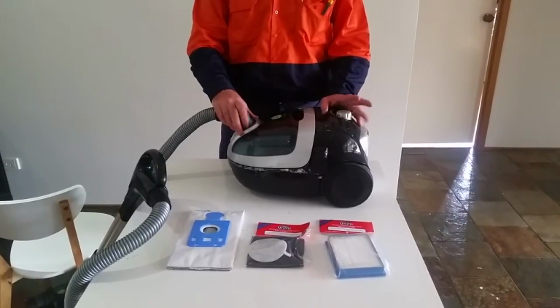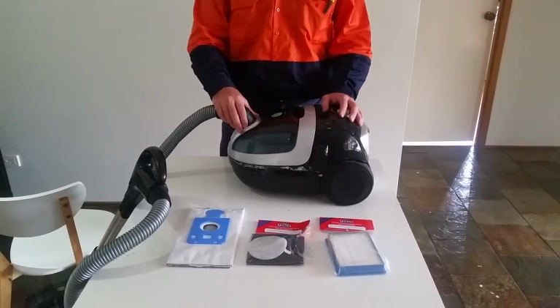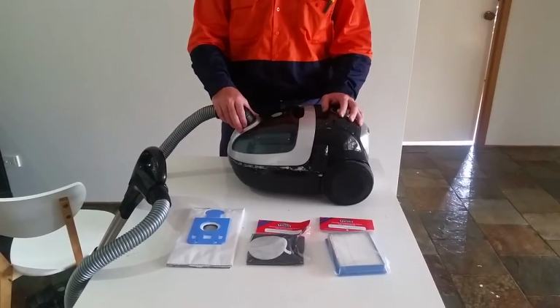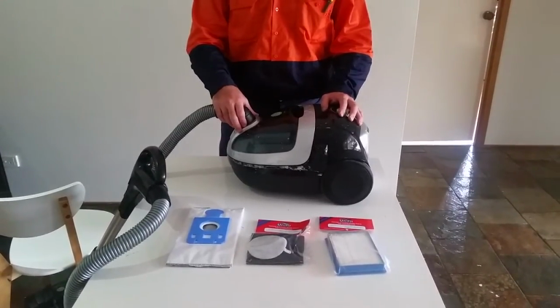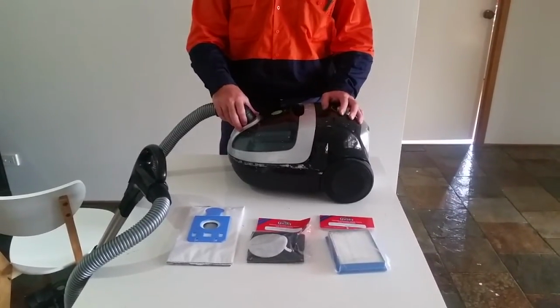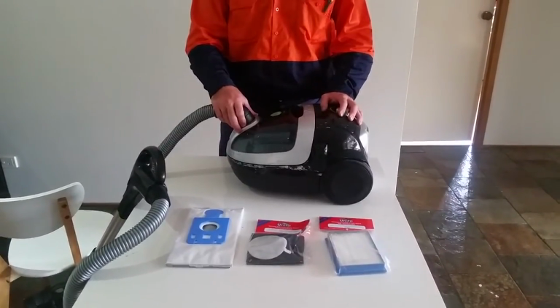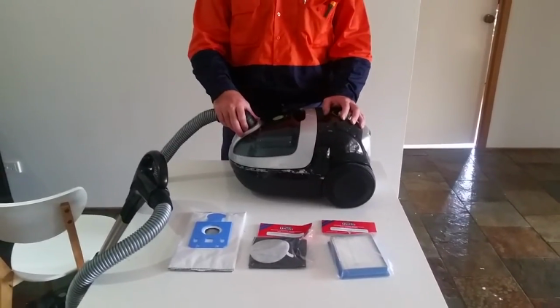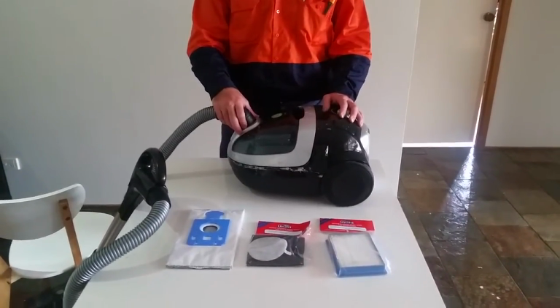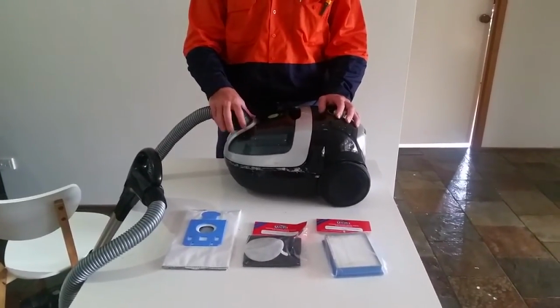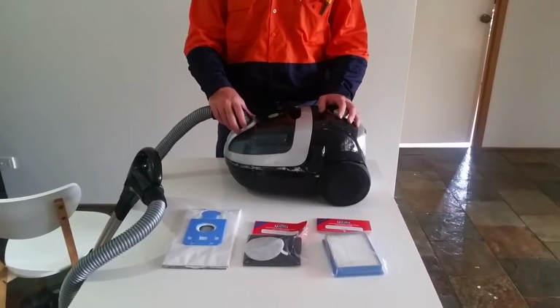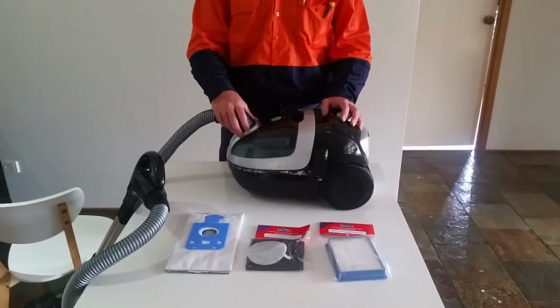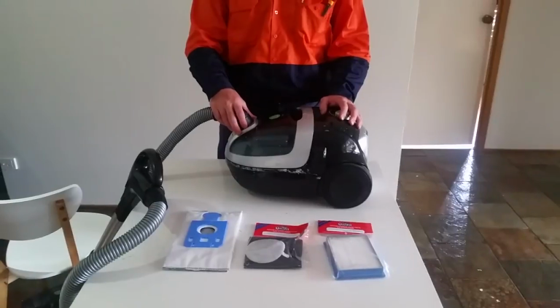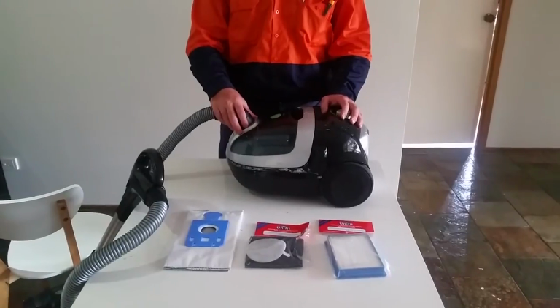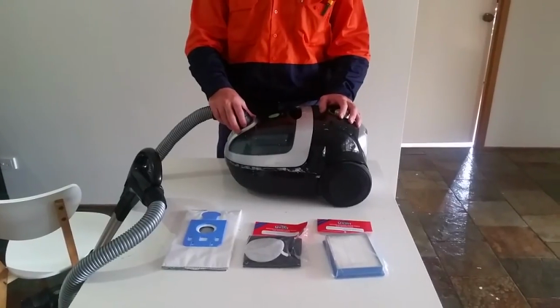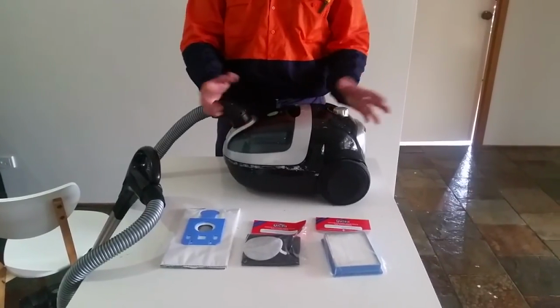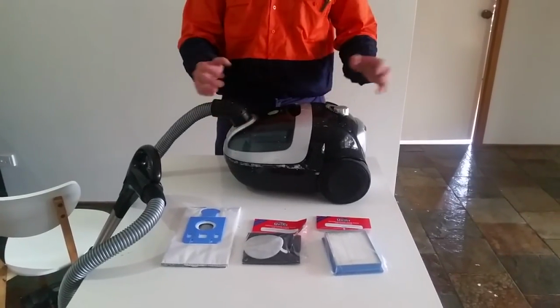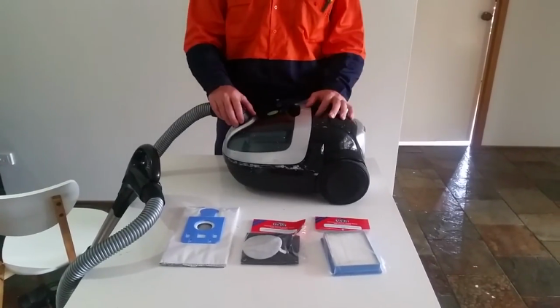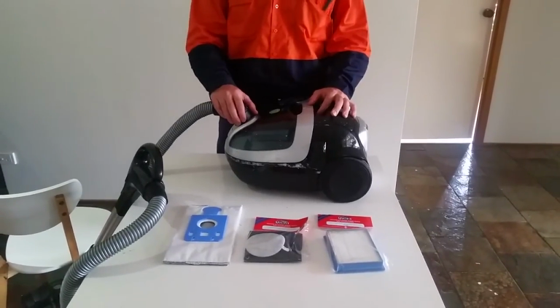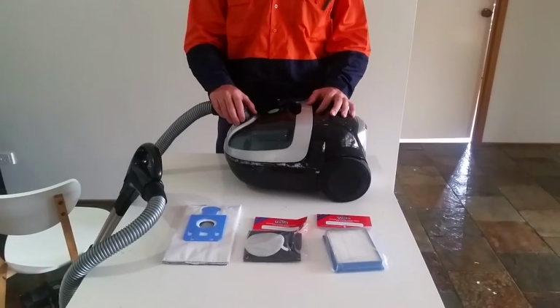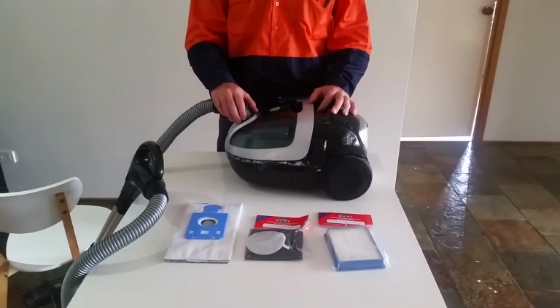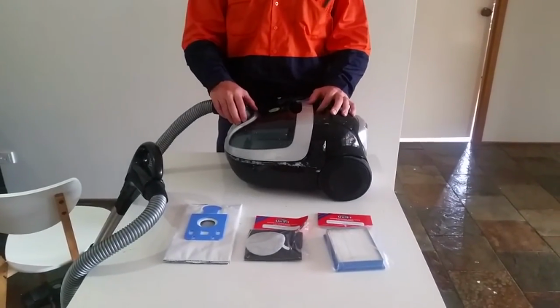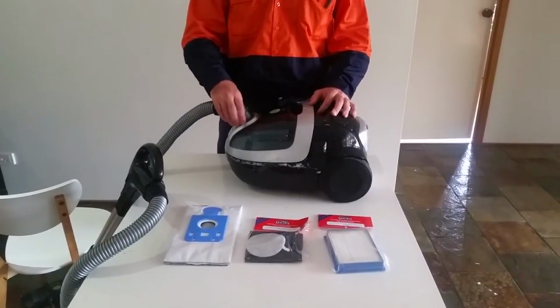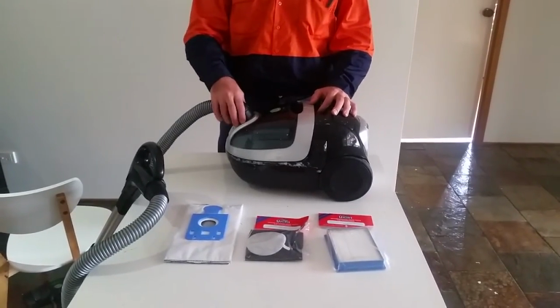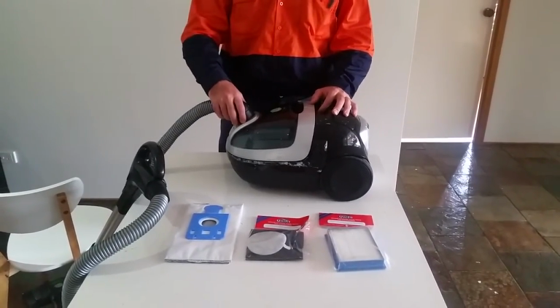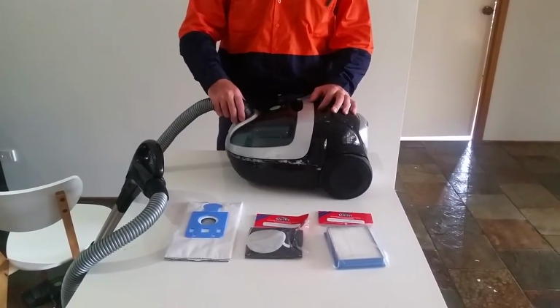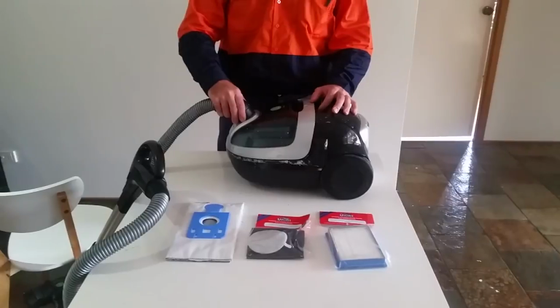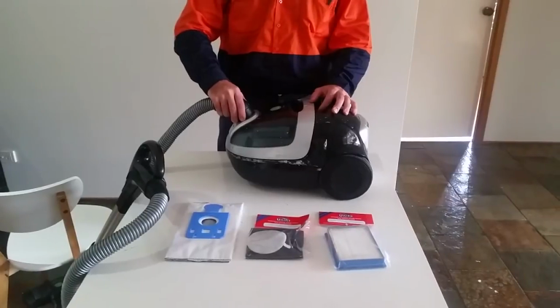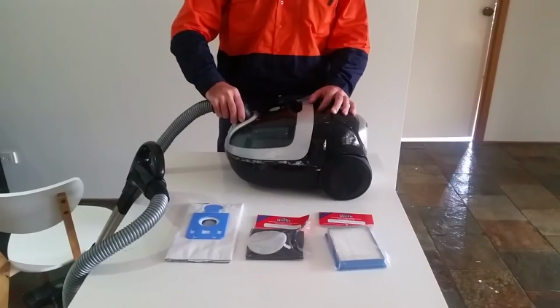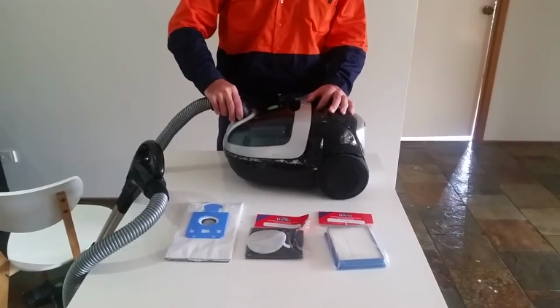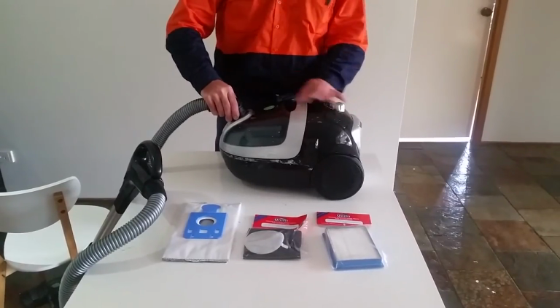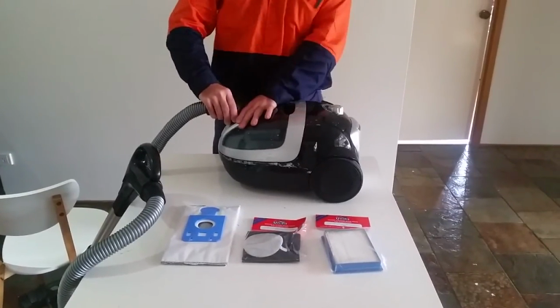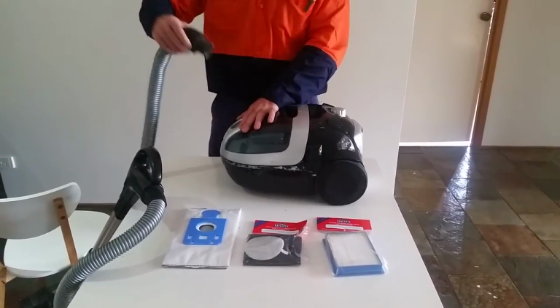Alright, we're doing our first filter and bag change on our Wirtime 7000 series. You can see here it's had a good use. So we're going to start by disconnecting the front.